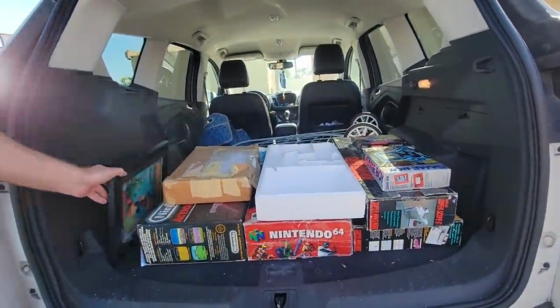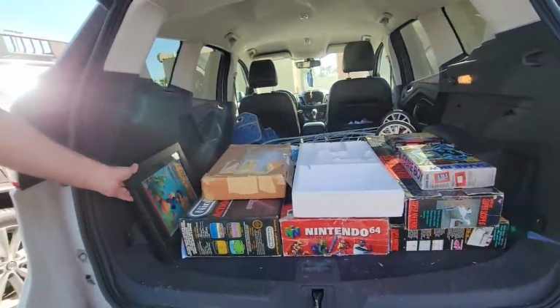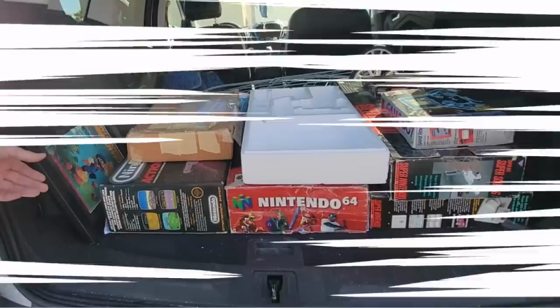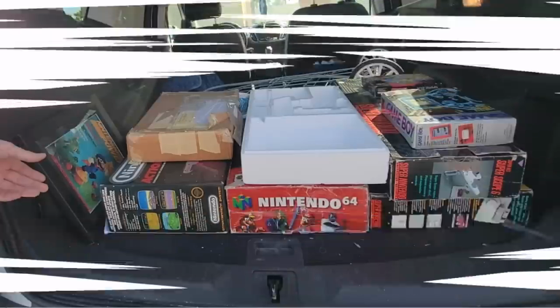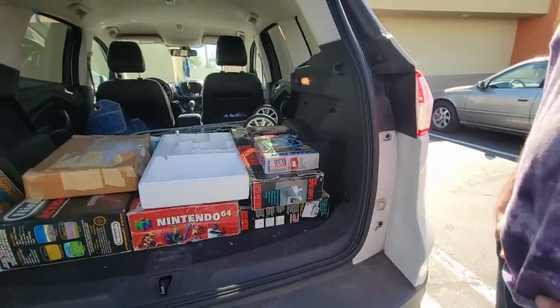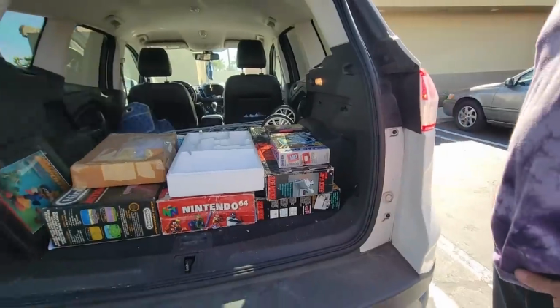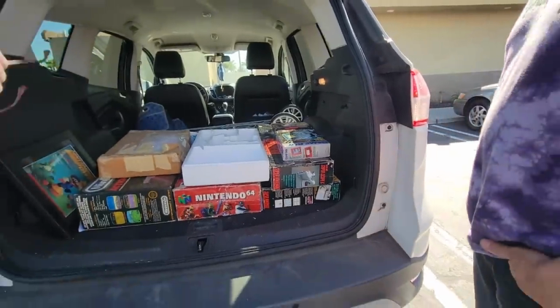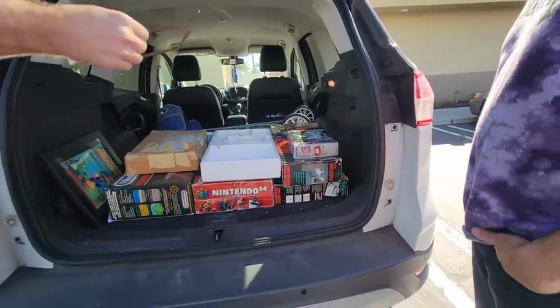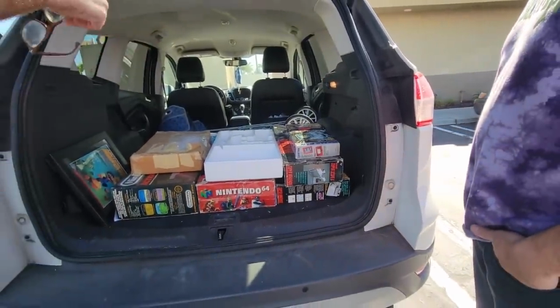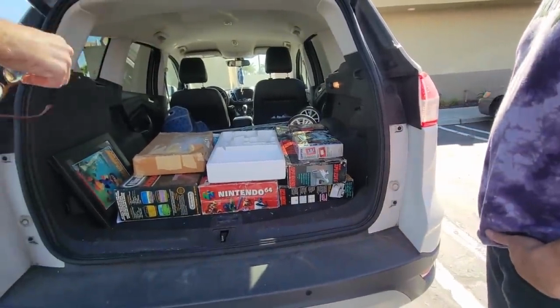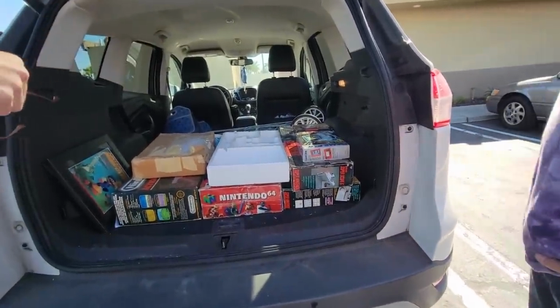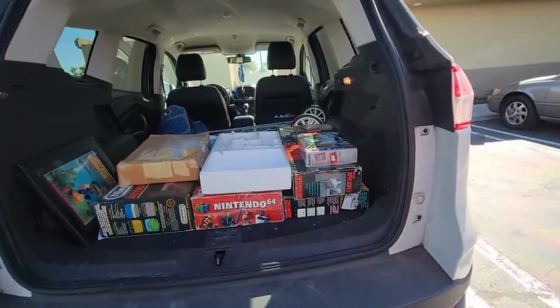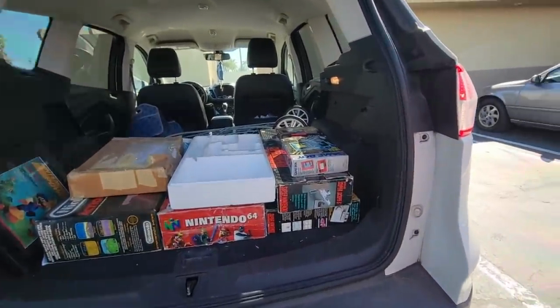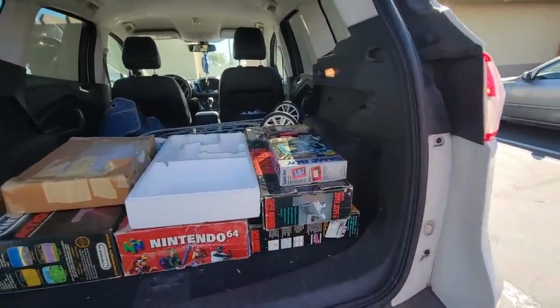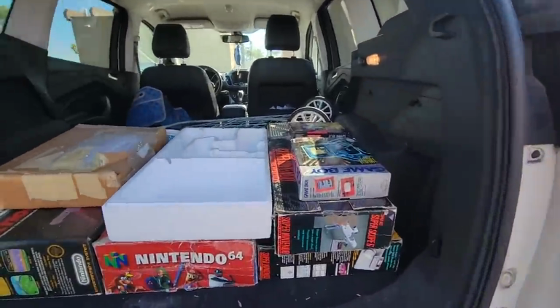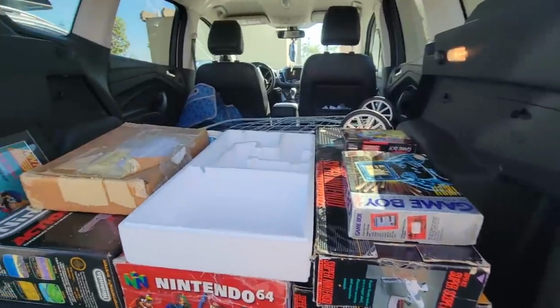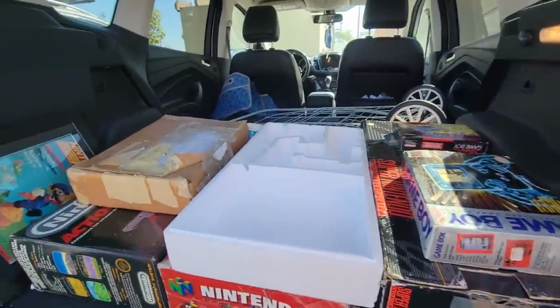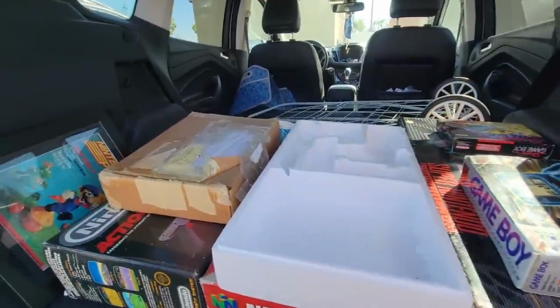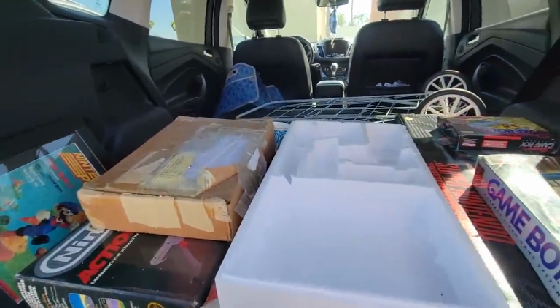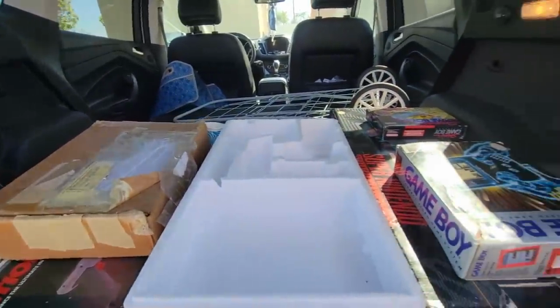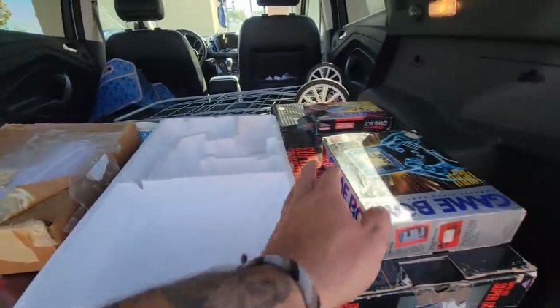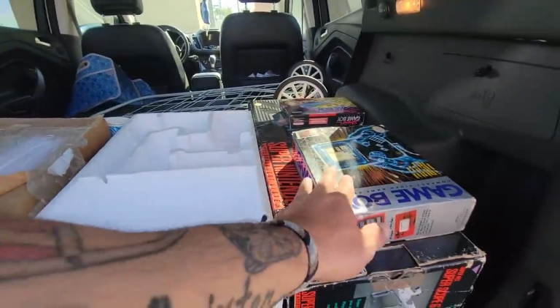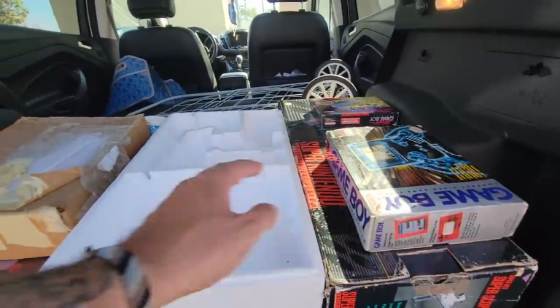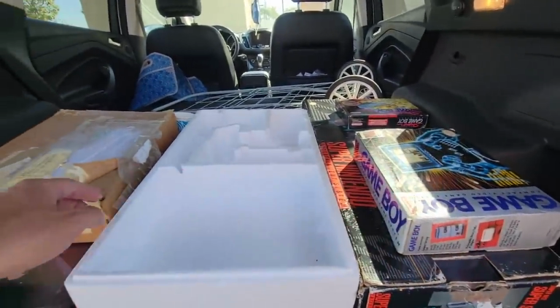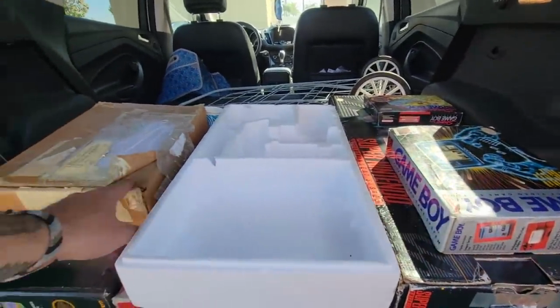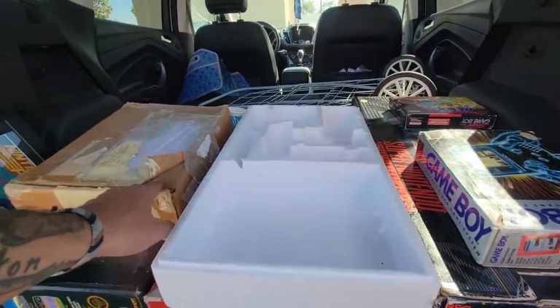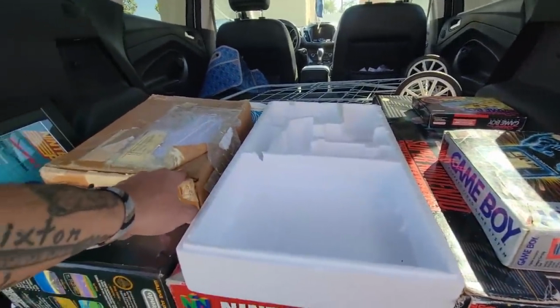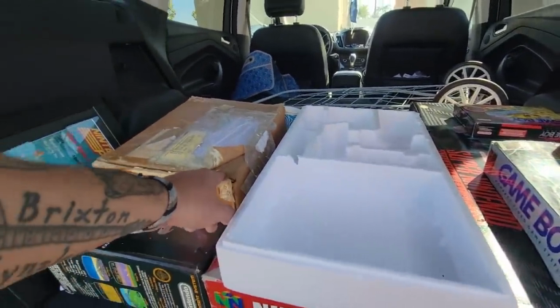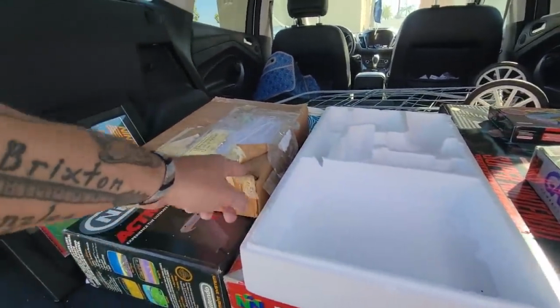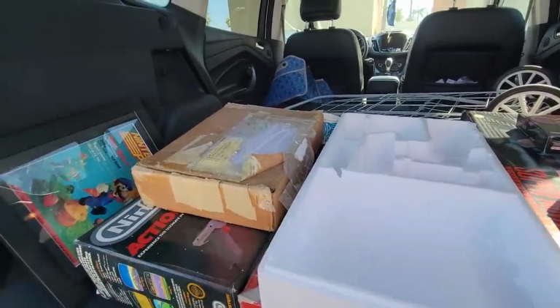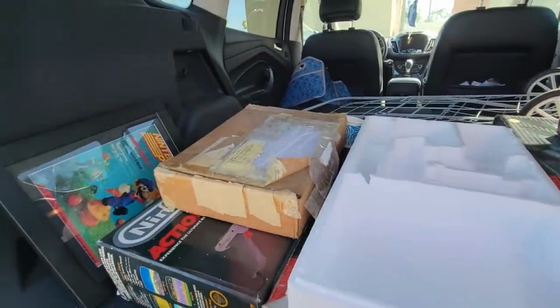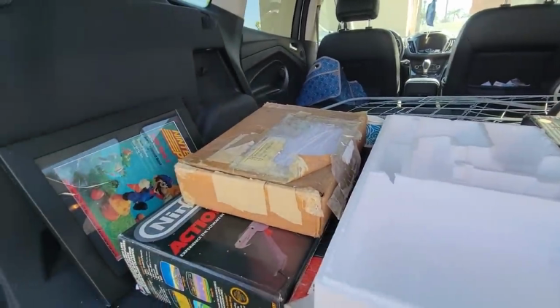We got stuff. So, you want to take a look at all of it? It's all there. It's all tested and working. Got it. What's in here? Do you collect? I do, yeah.